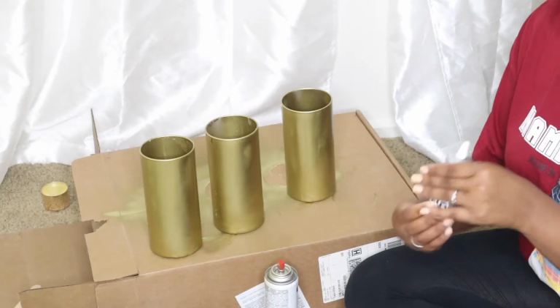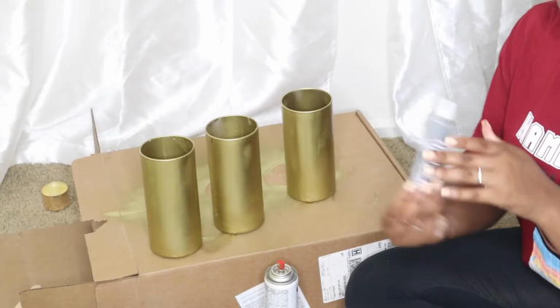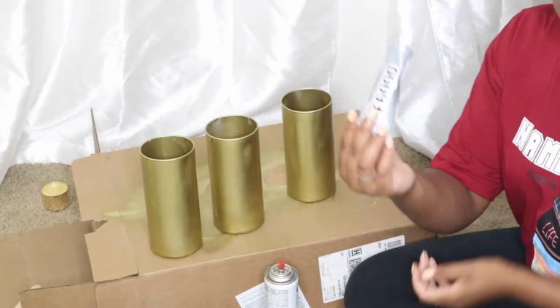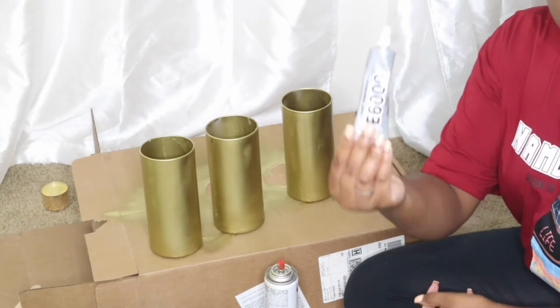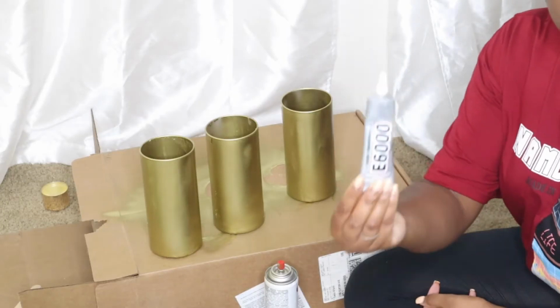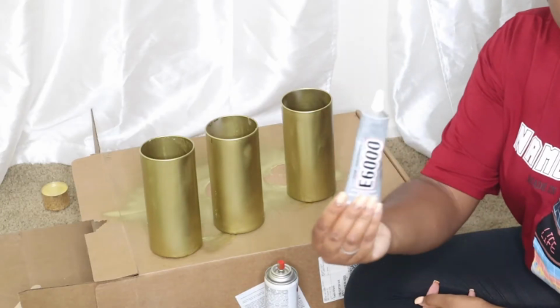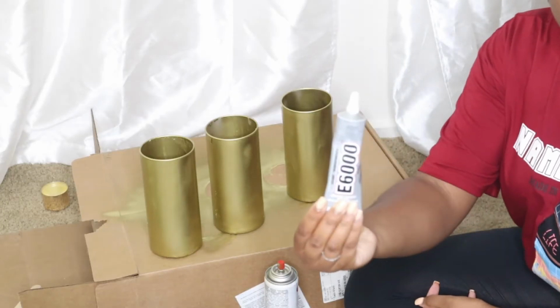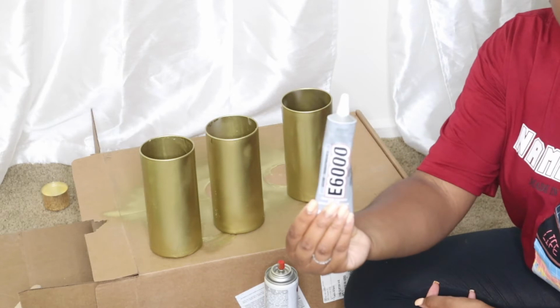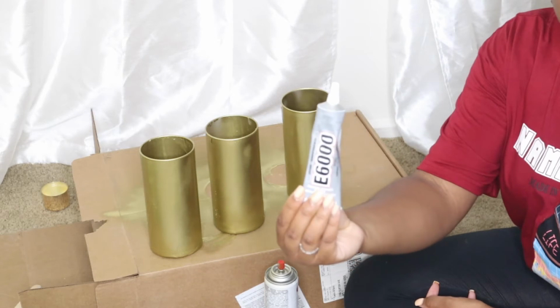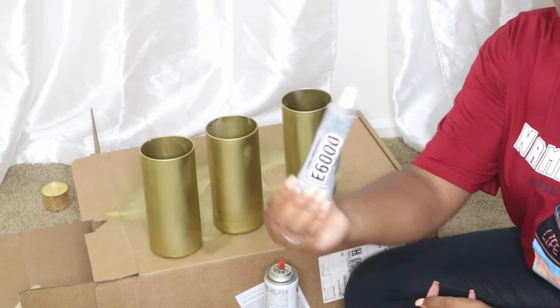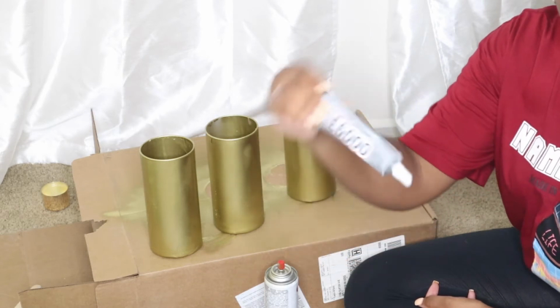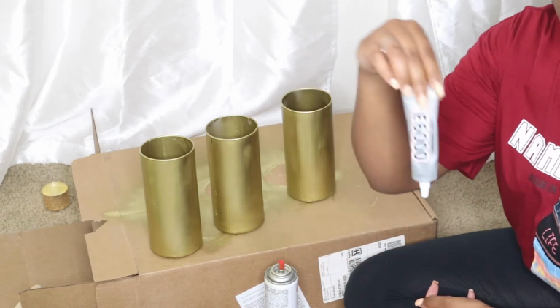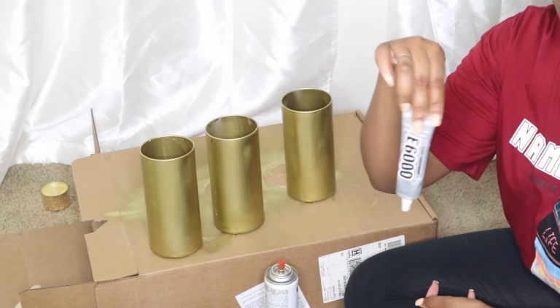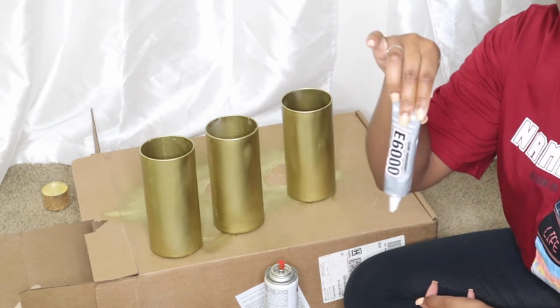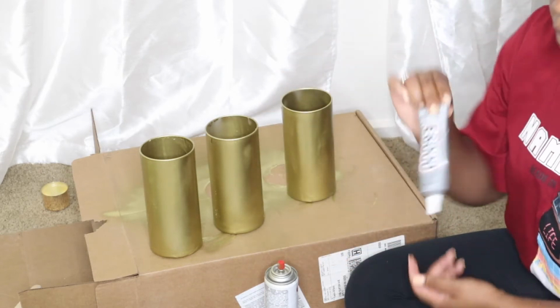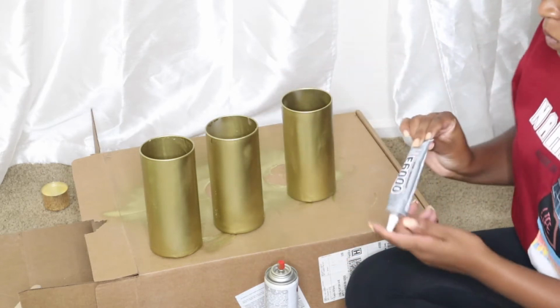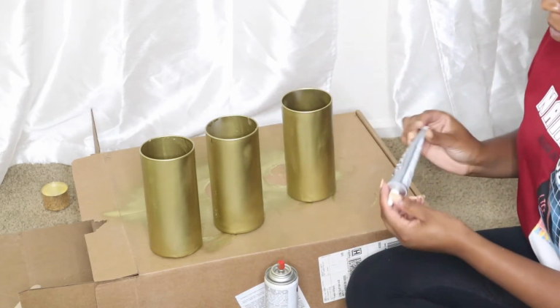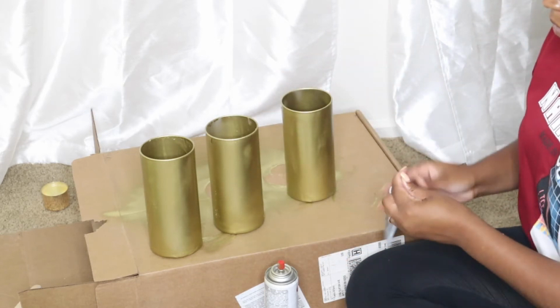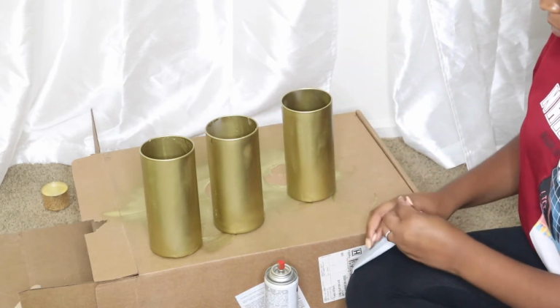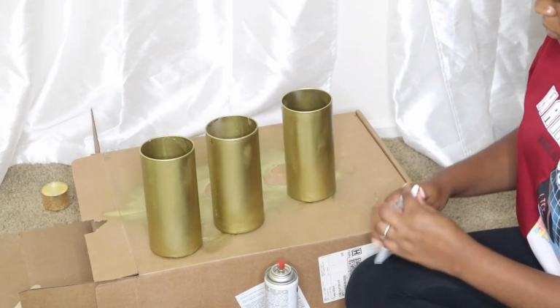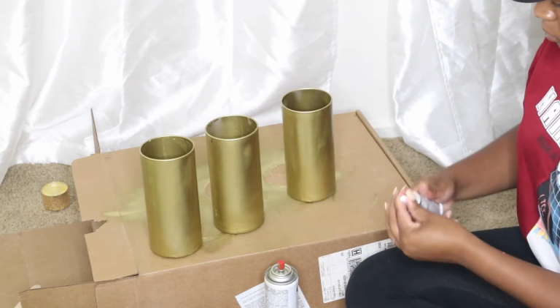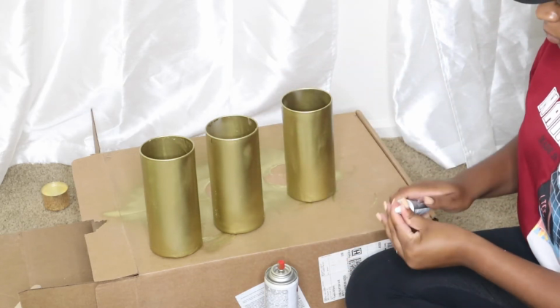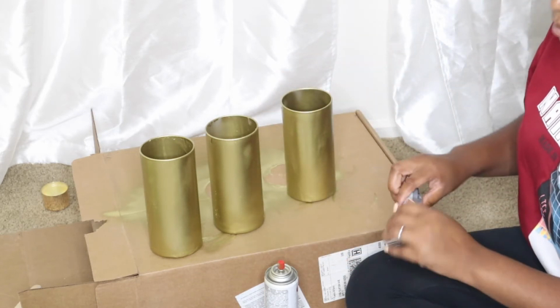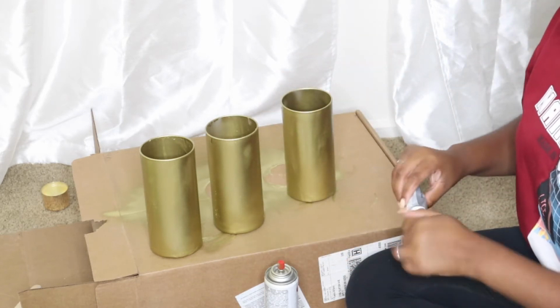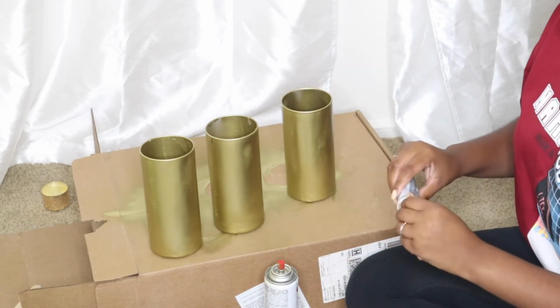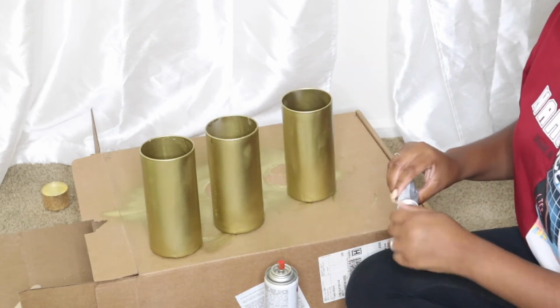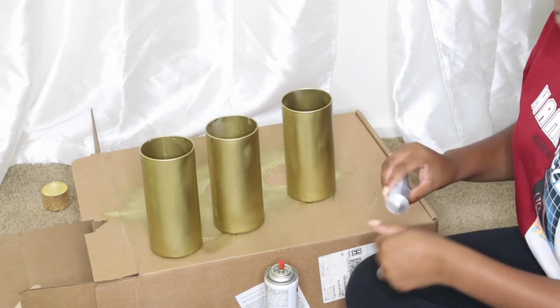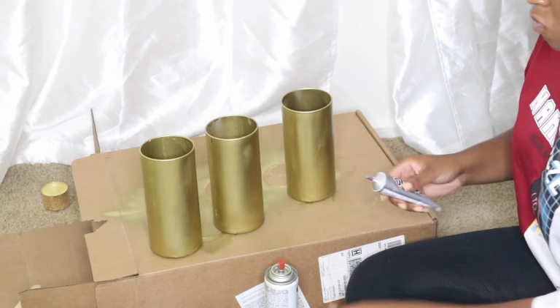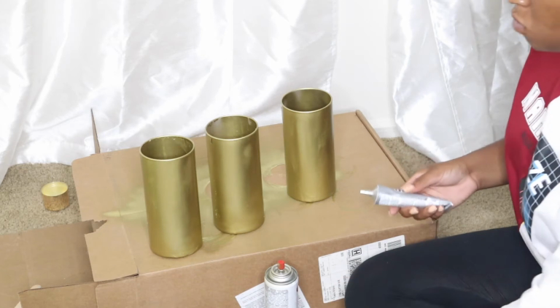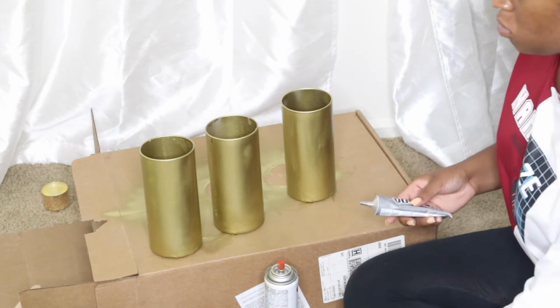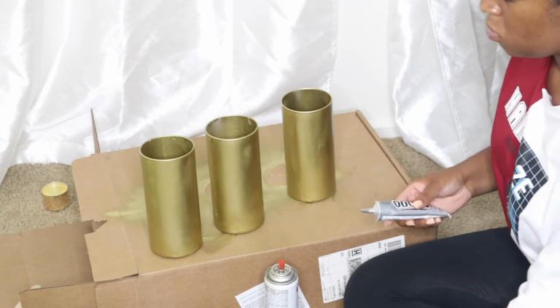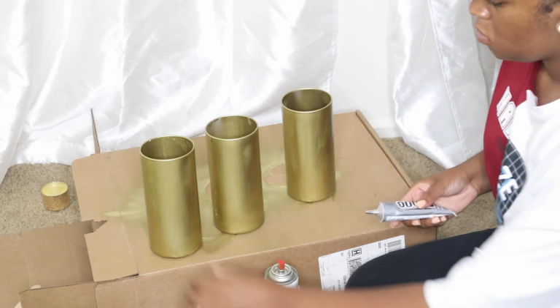Next, I used the E6000 glue to glue the vases together. But again, if you can do this before spray painting, I would recommend that.